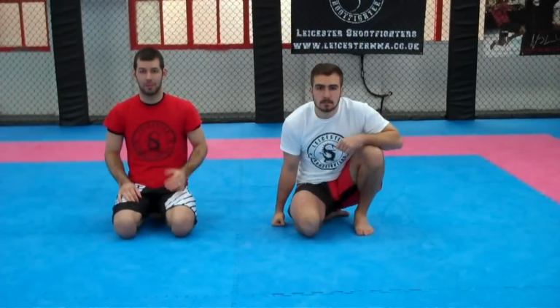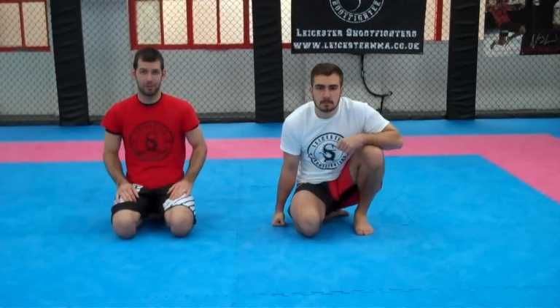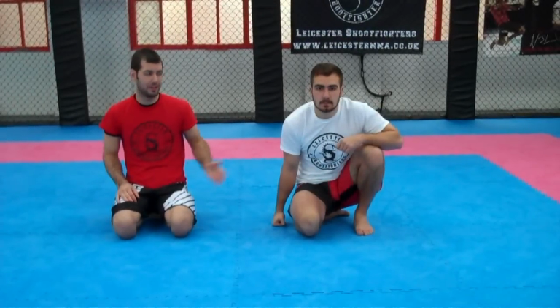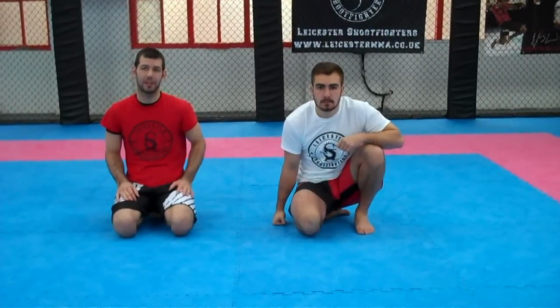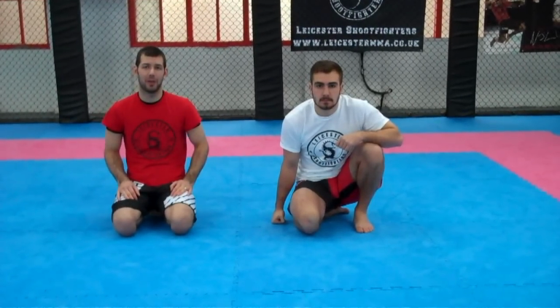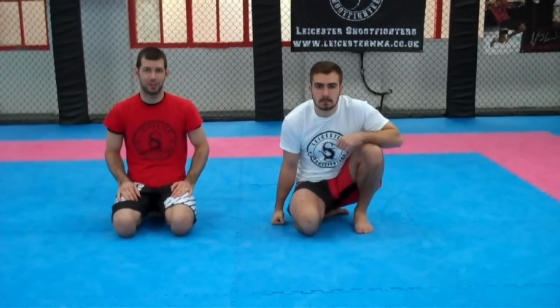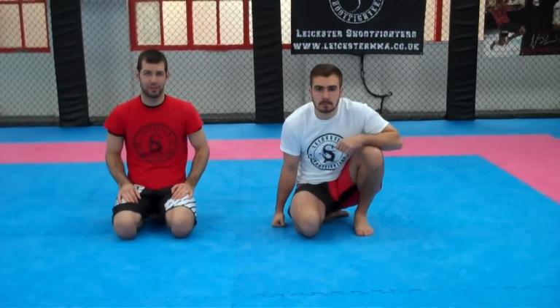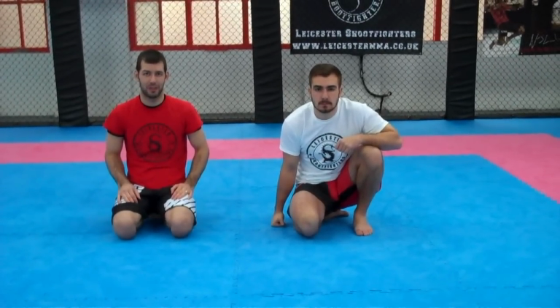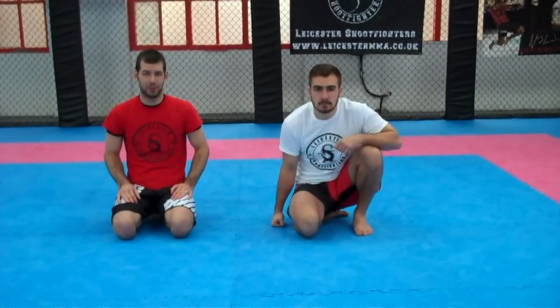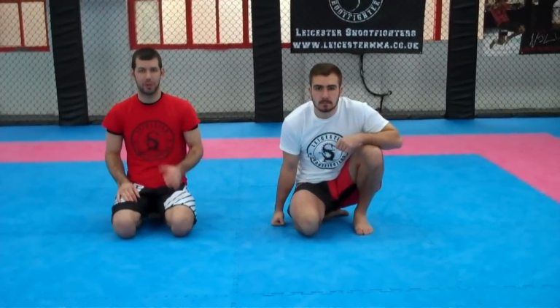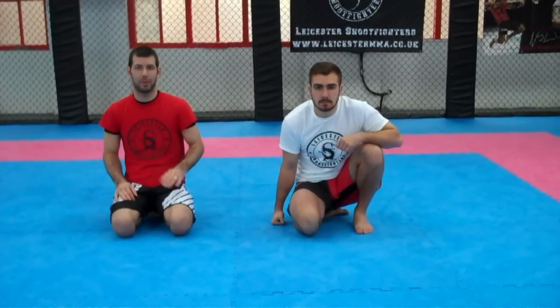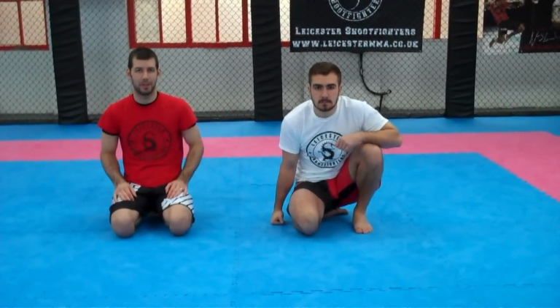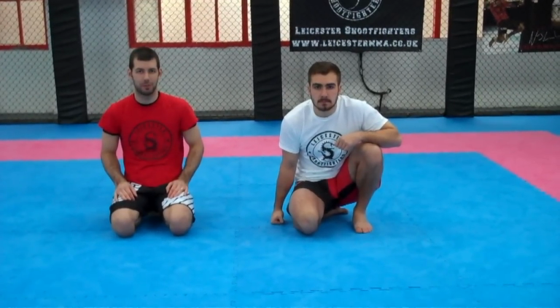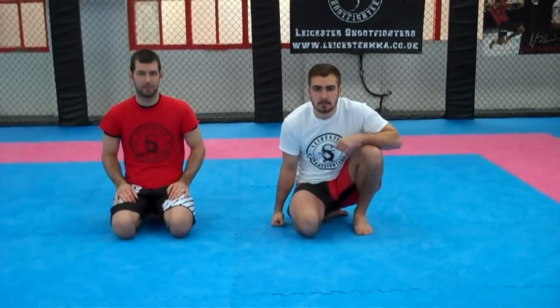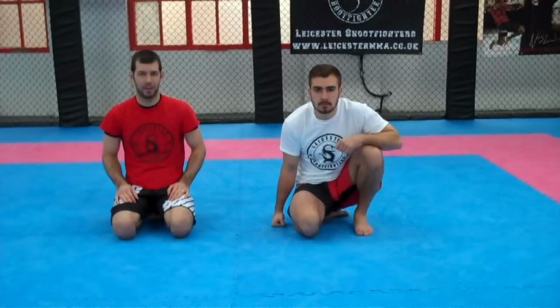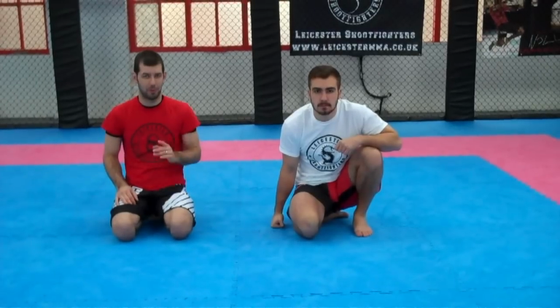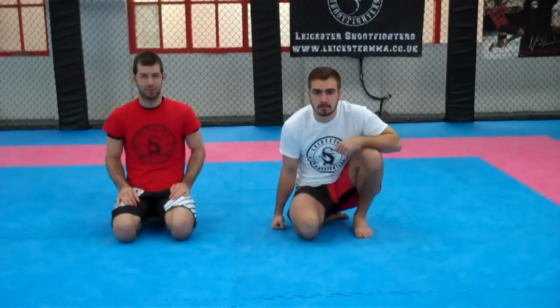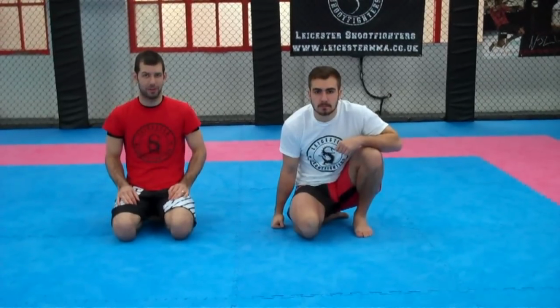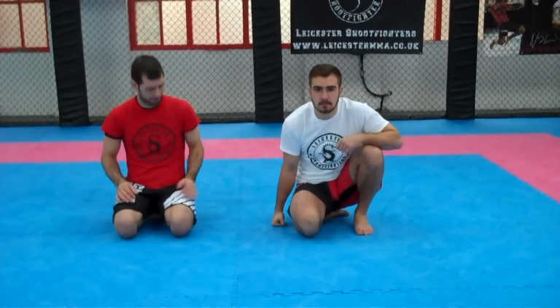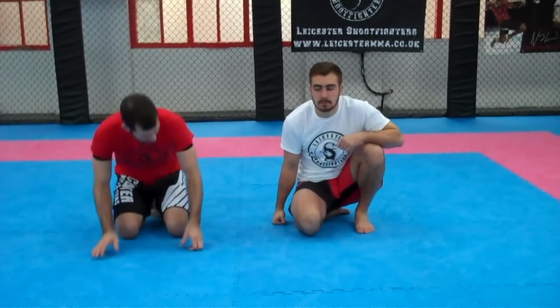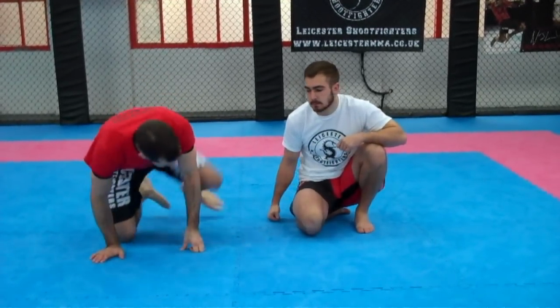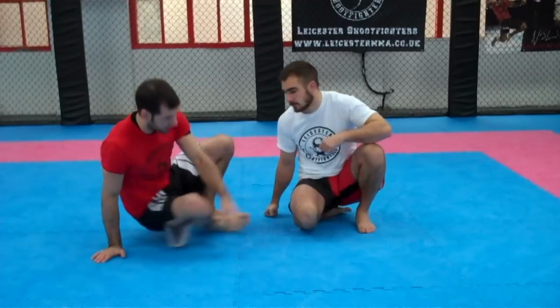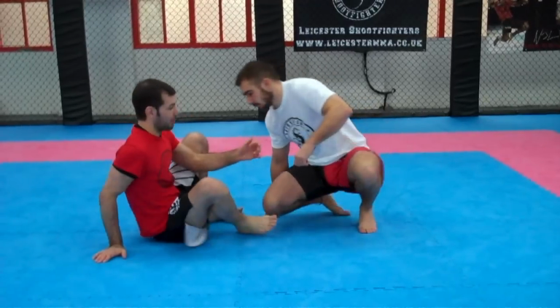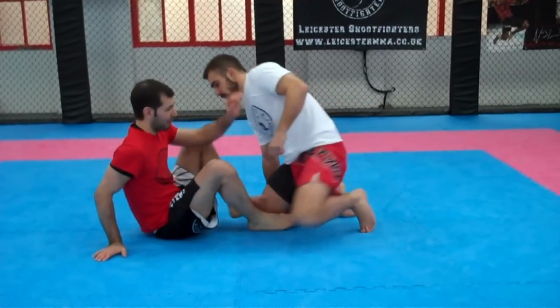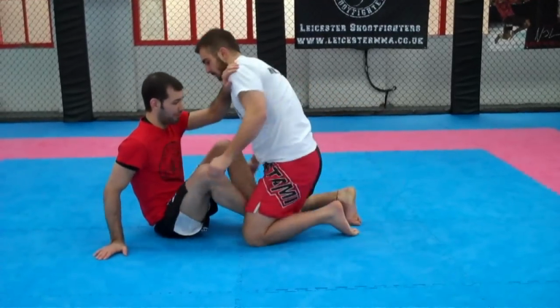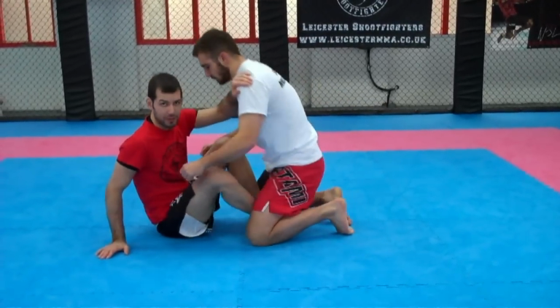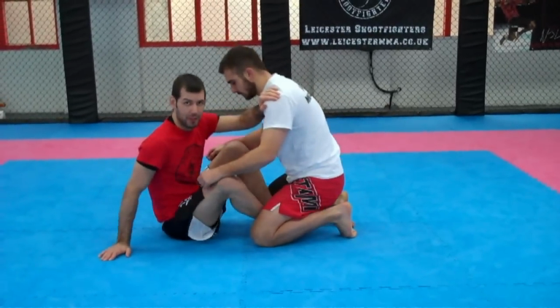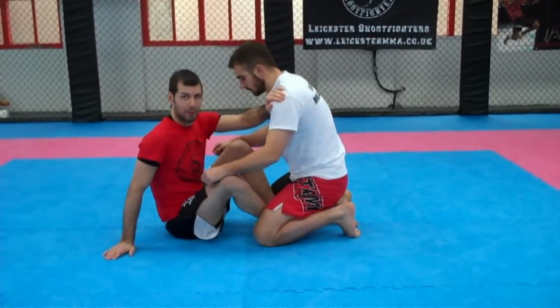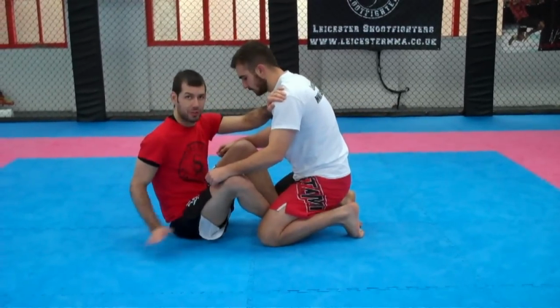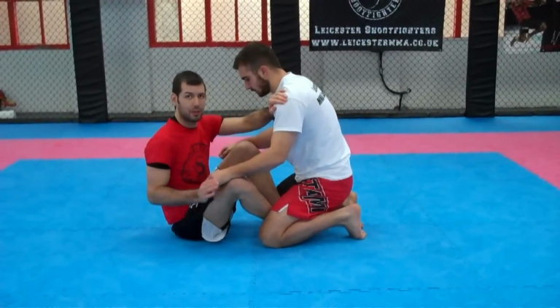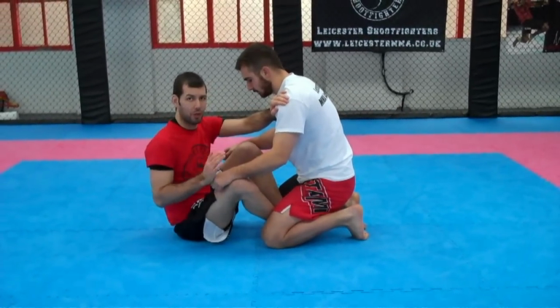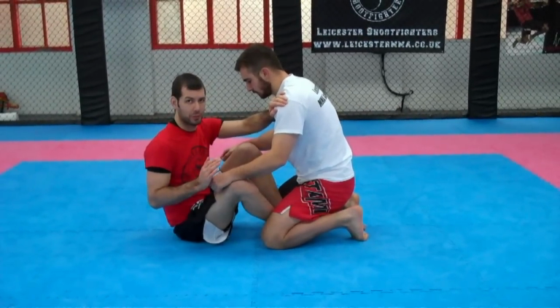I'm Nathan and this is Jake and we're here at Leicester Shoe Fighters. I'm going to show you a sweep into a submission. It's going to be a move from Butterfly Guard. So I've got Jake here, my Butterfly Guard, my feet are inside. And I'm going to start with an overhook sweep.